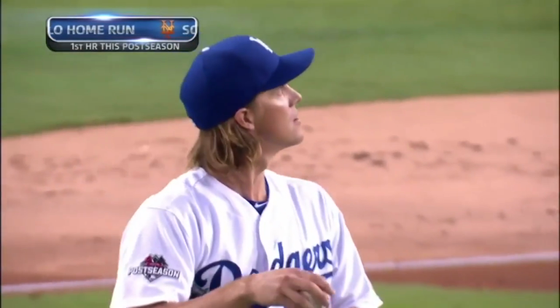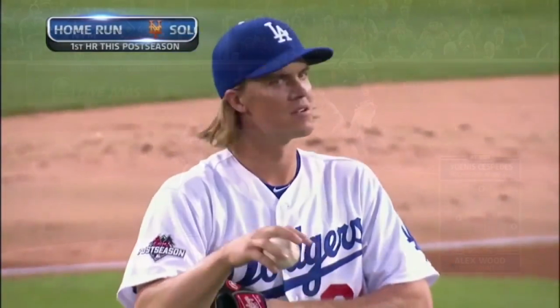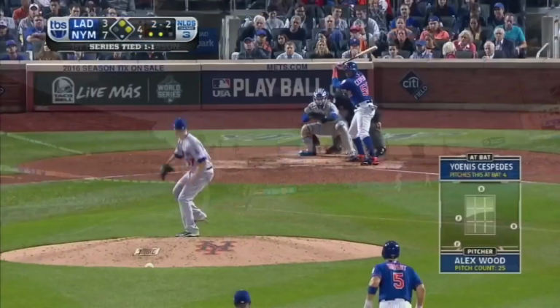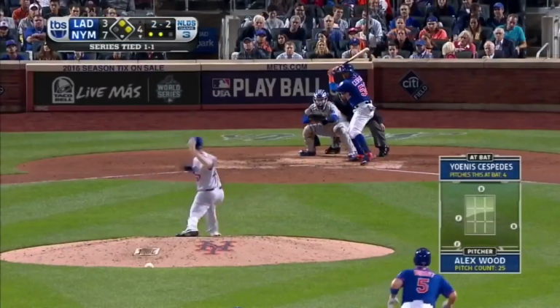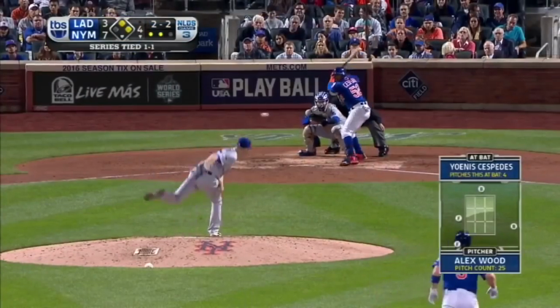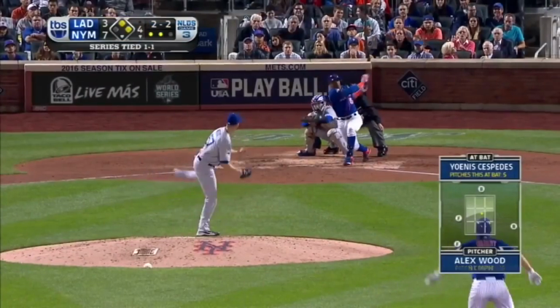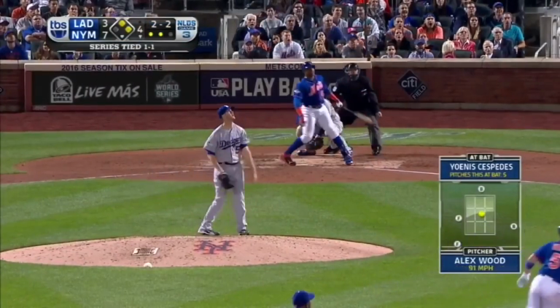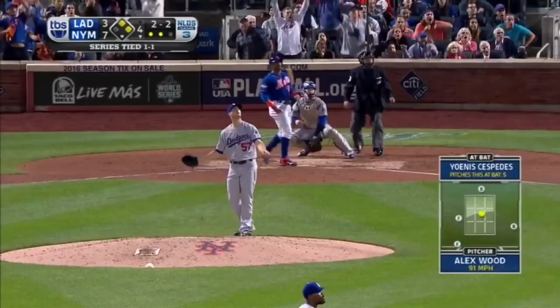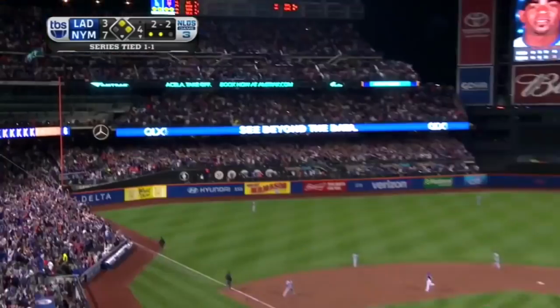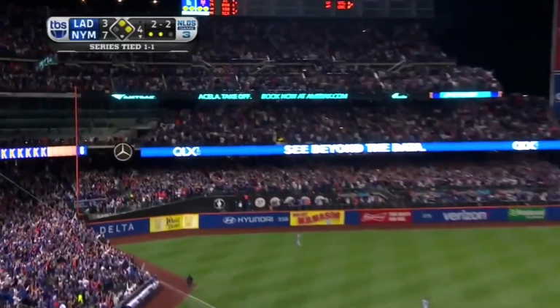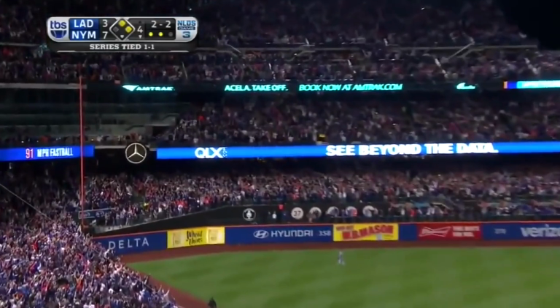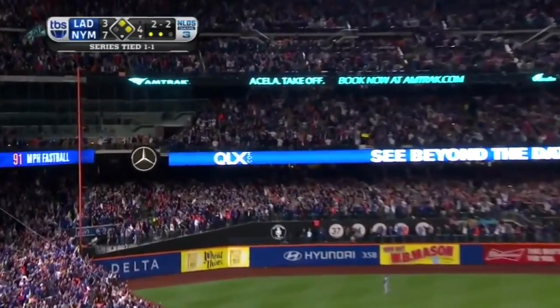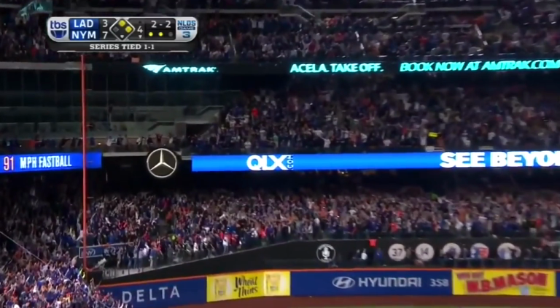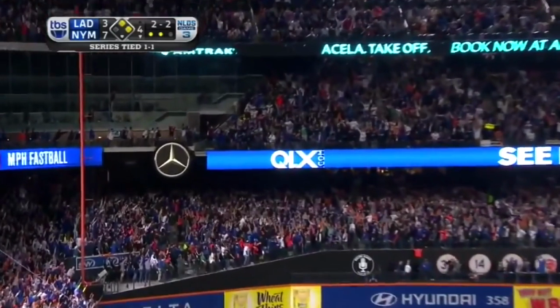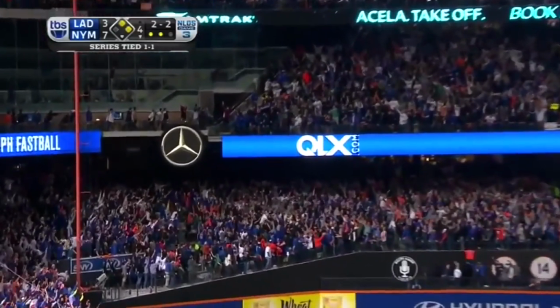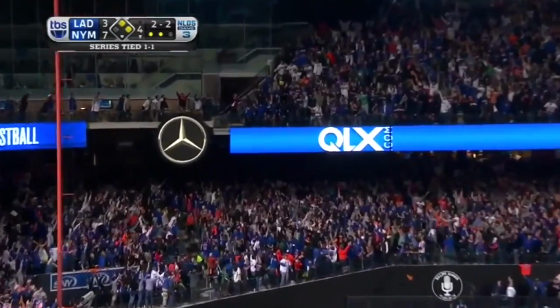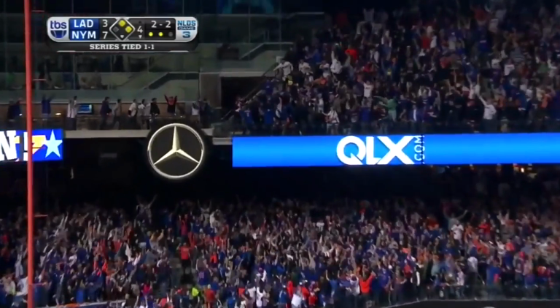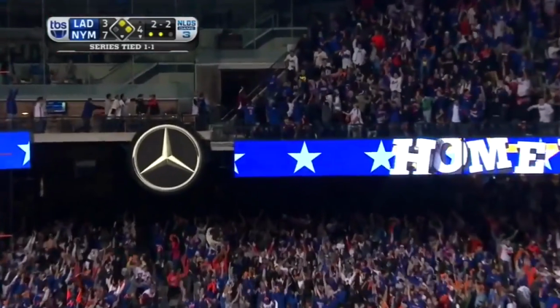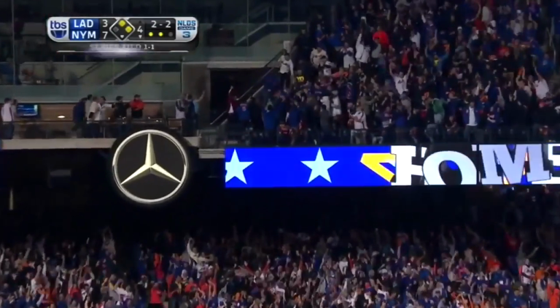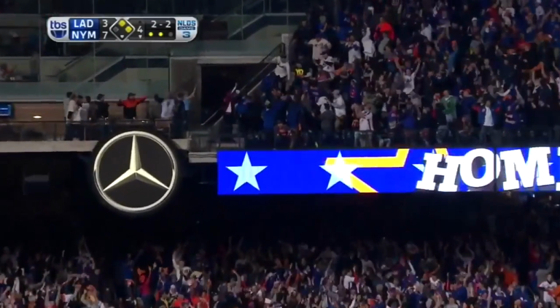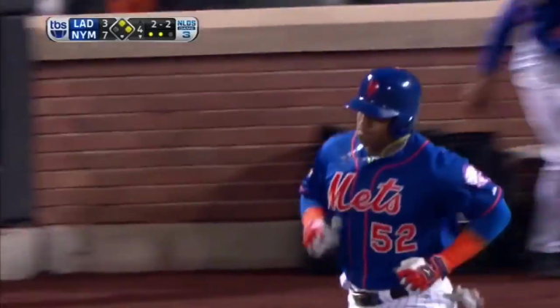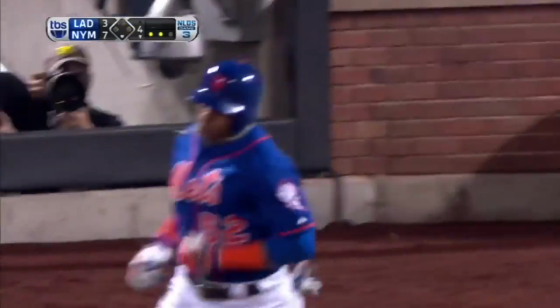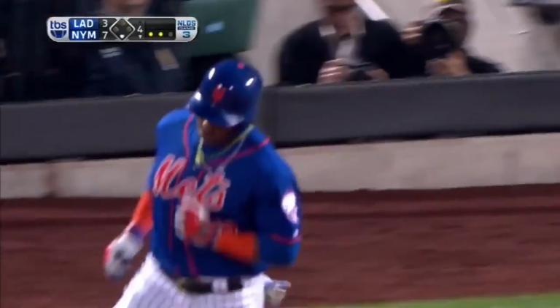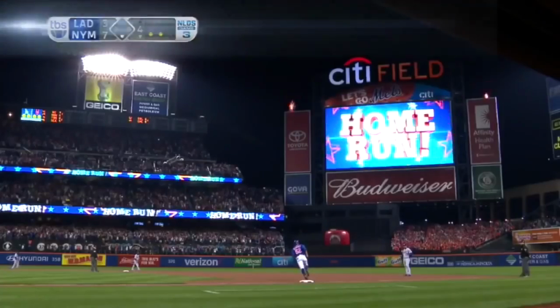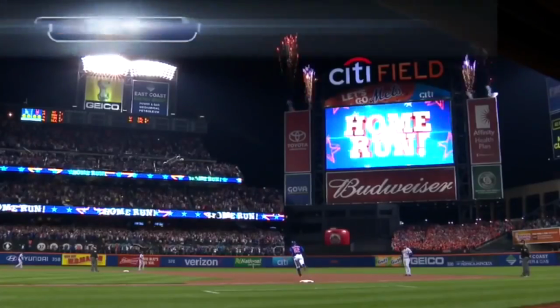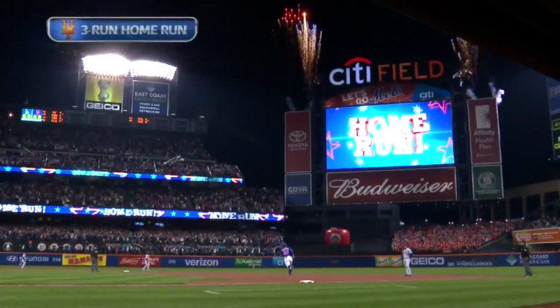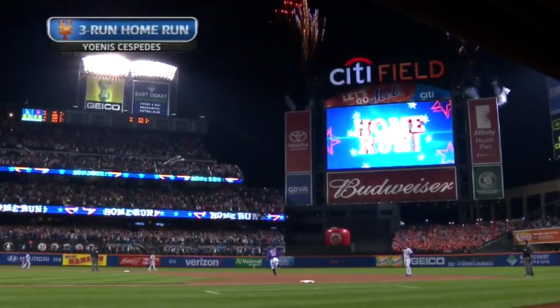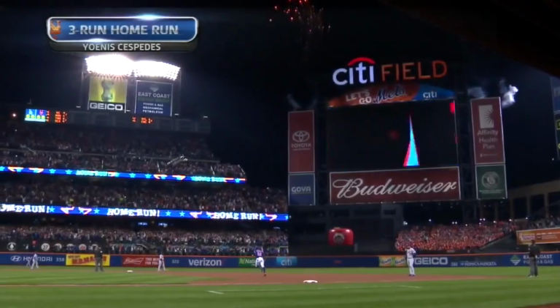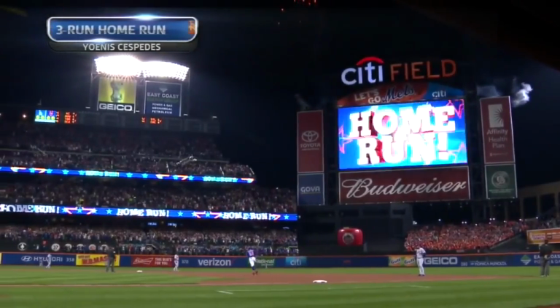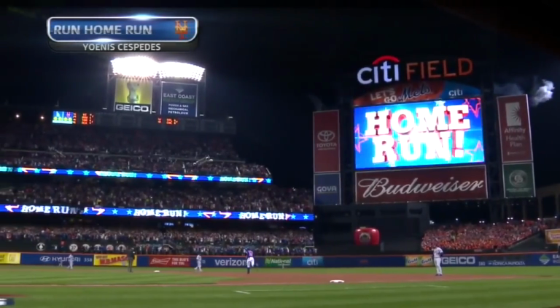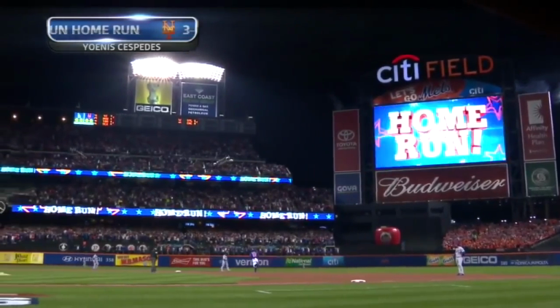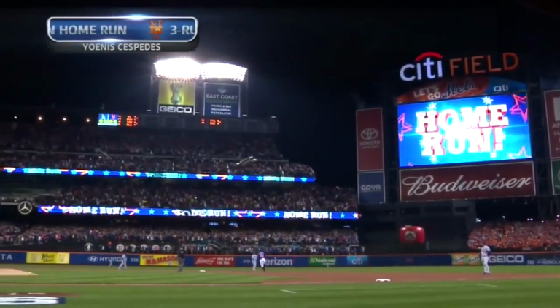And that ball is absolutely scorched to left — three-run shot — and the Mets have blown it open.